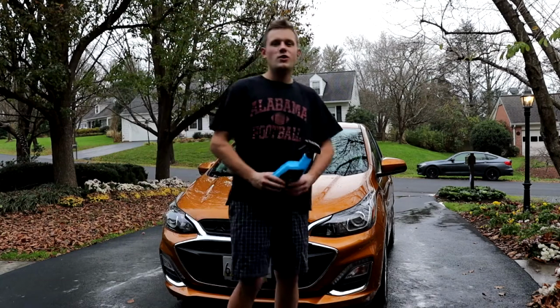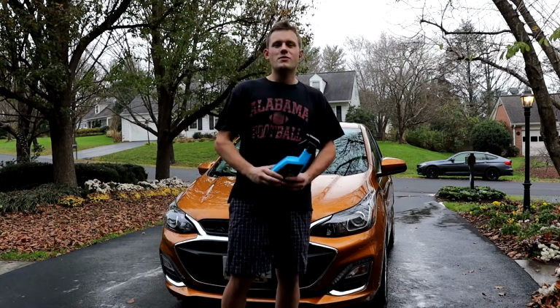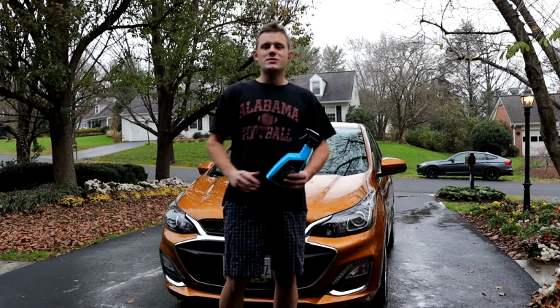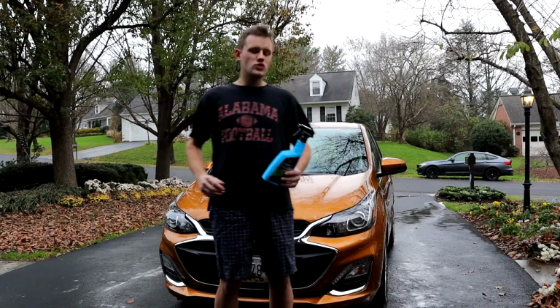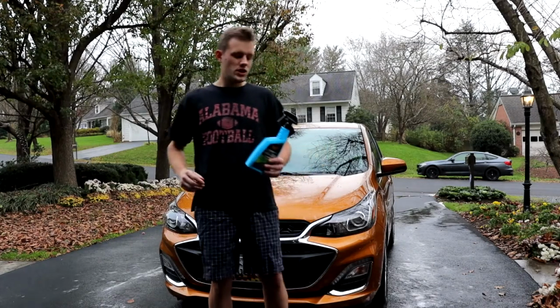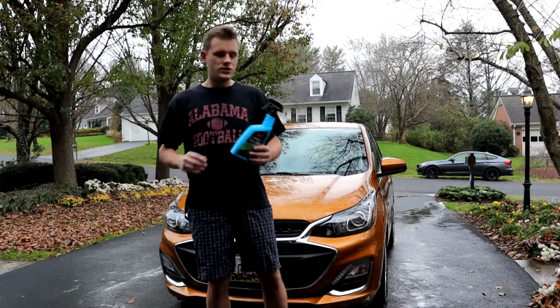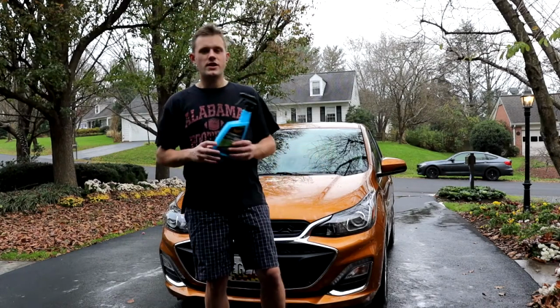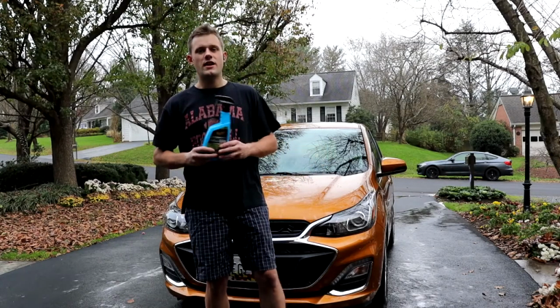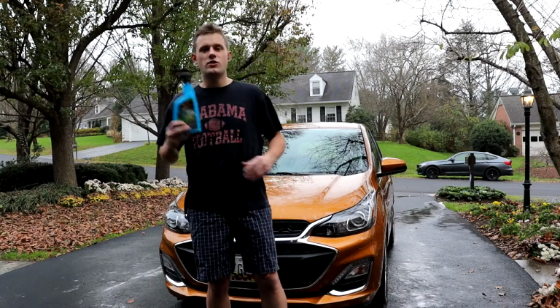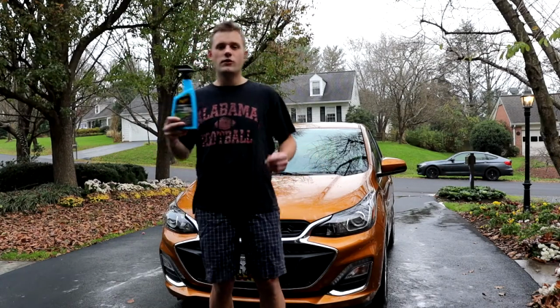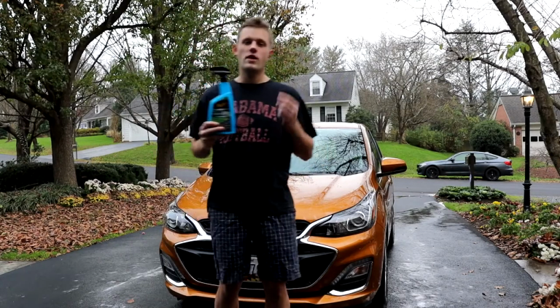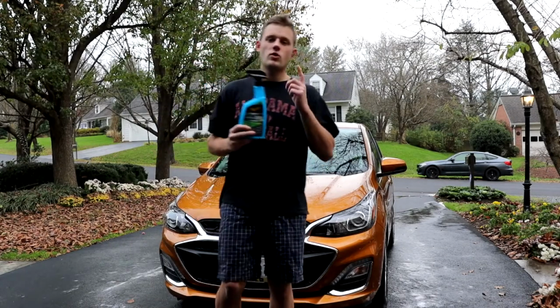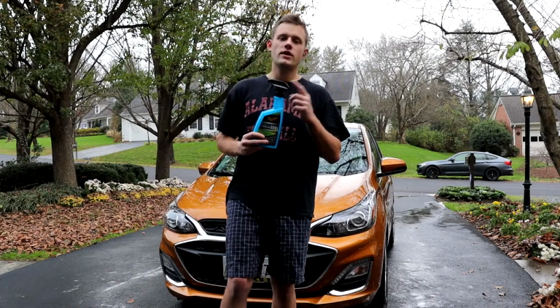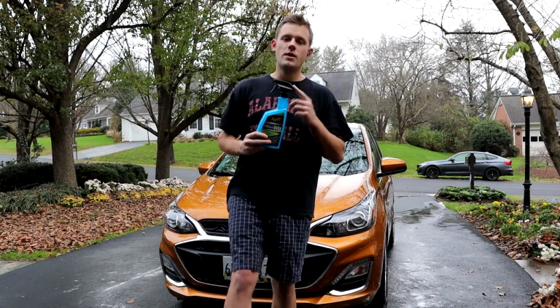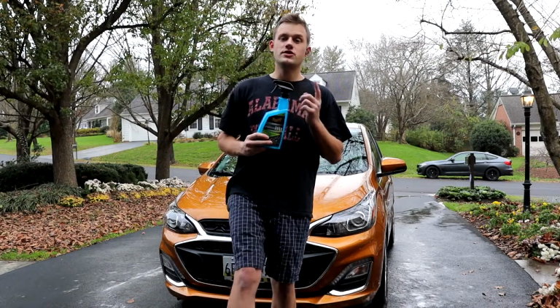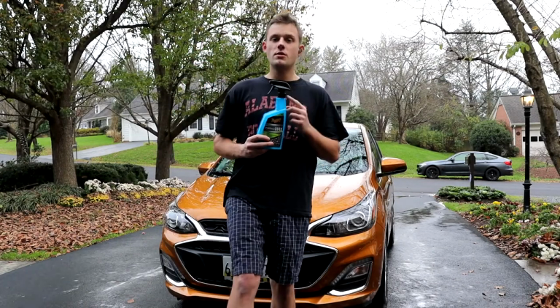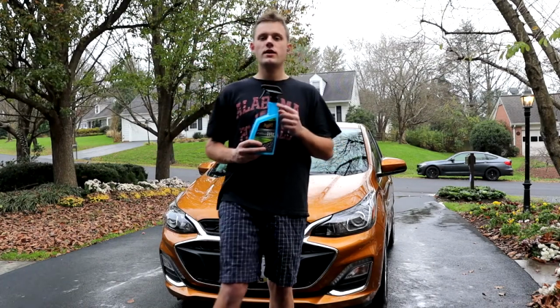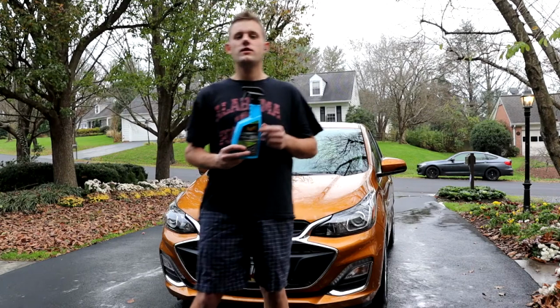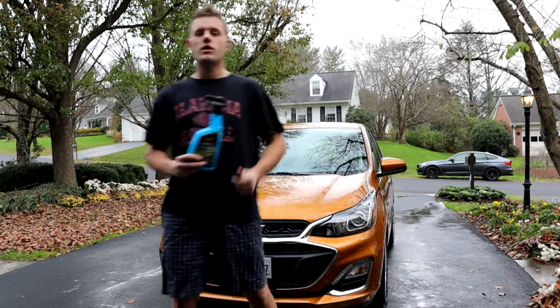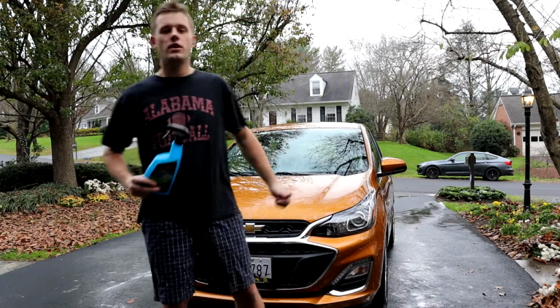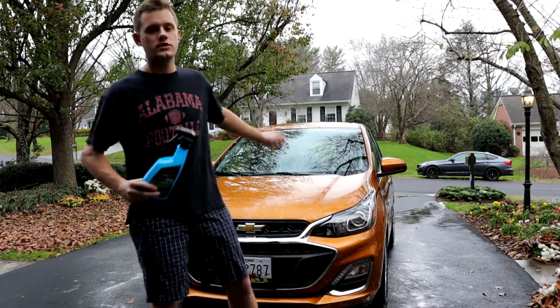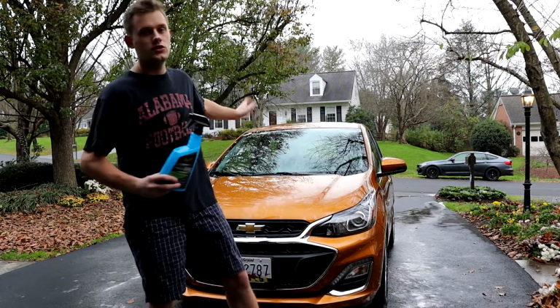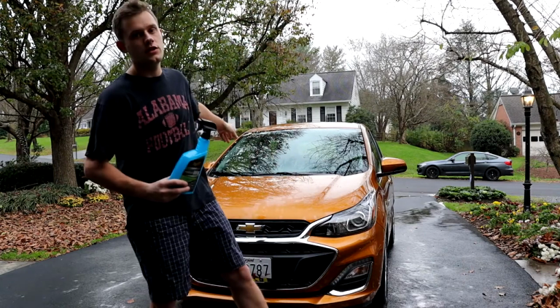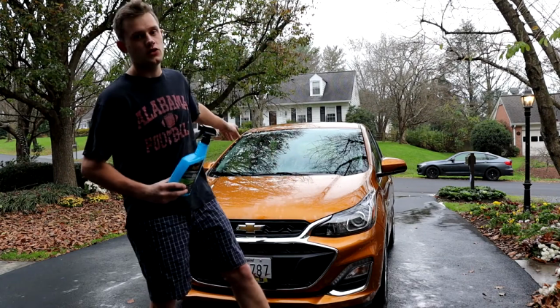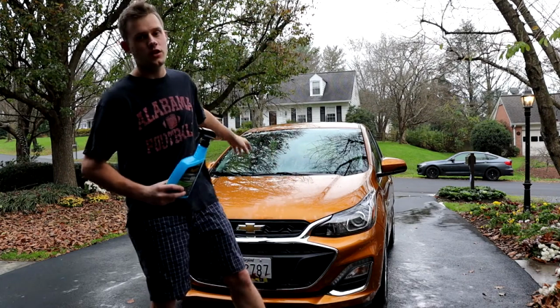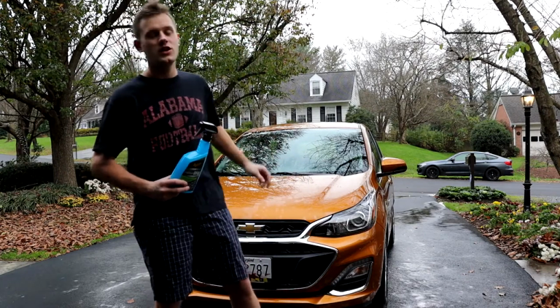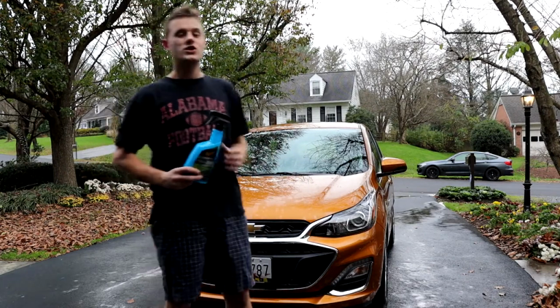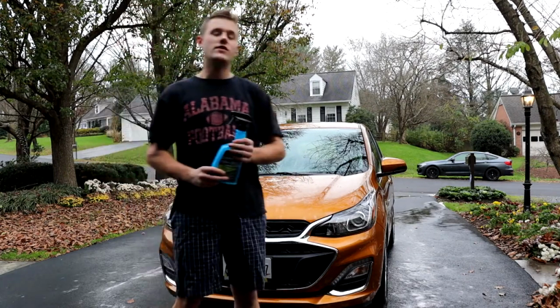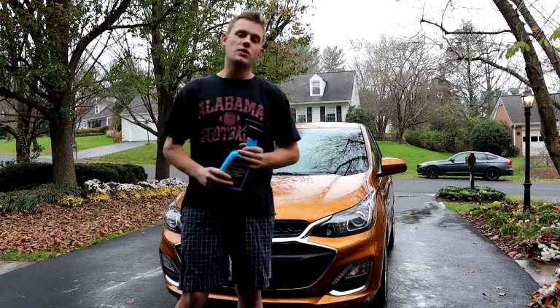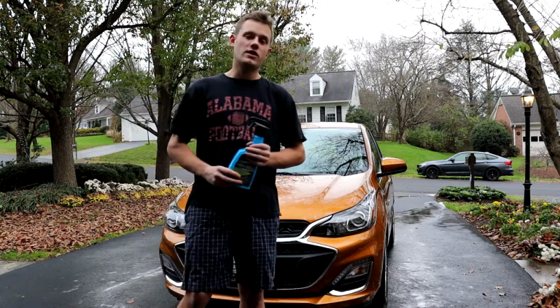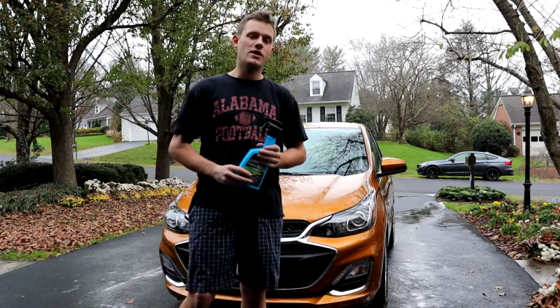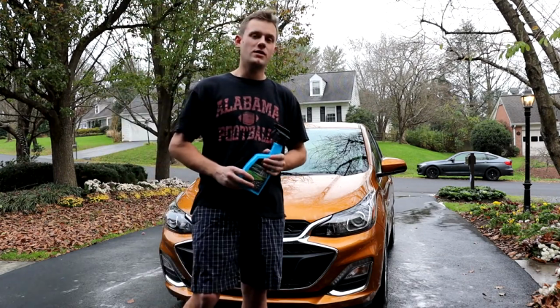Welcome back to my YouTube channel. Today I have a new product review. I'm reviewing Meguiar's Hybrid Ceramic Wax that we're going to apply onto this 2020 Chevy Spark that I got behind me.